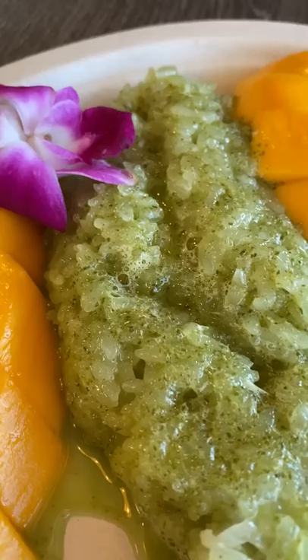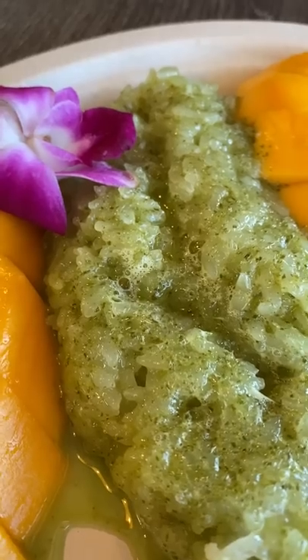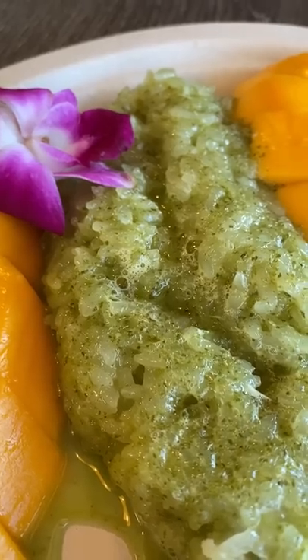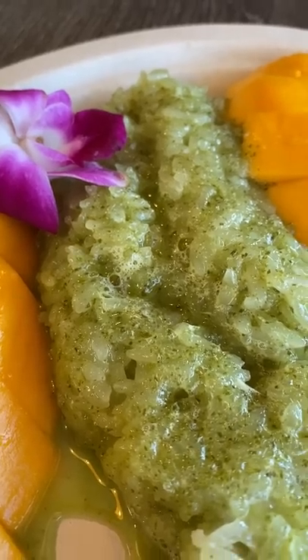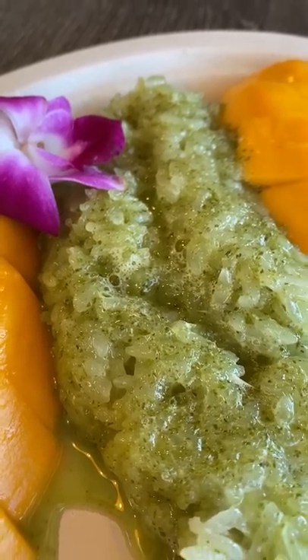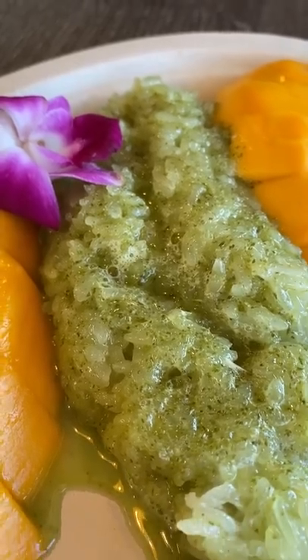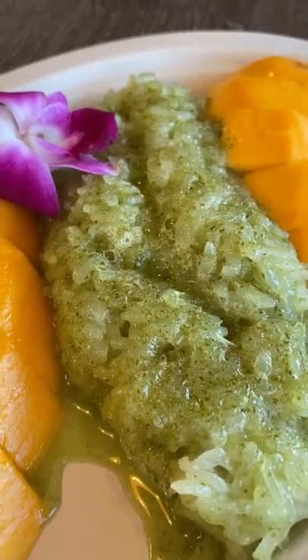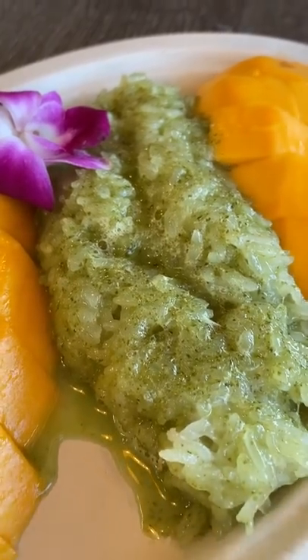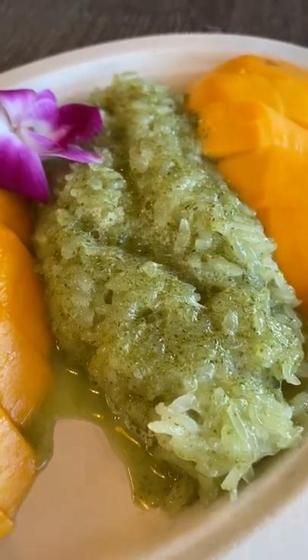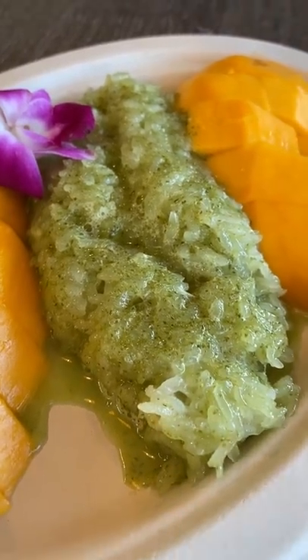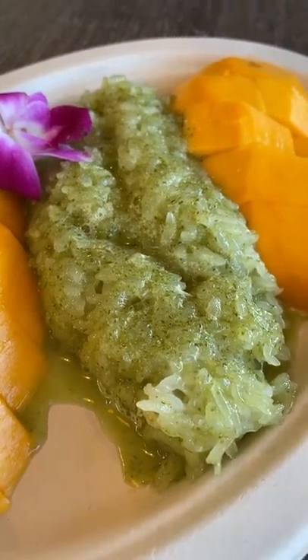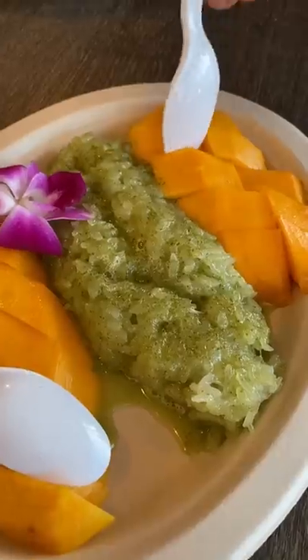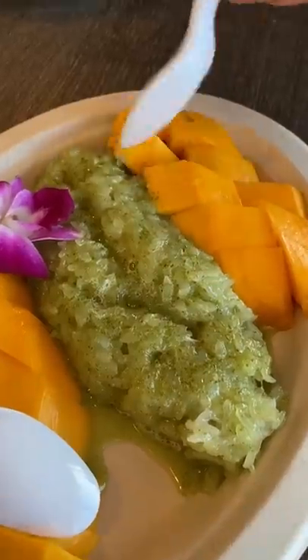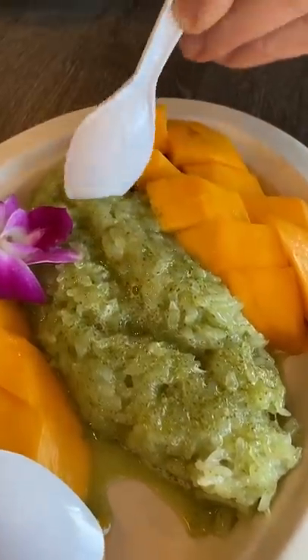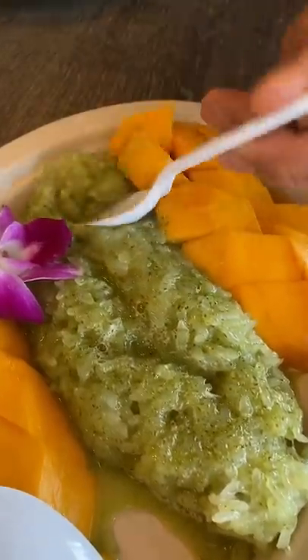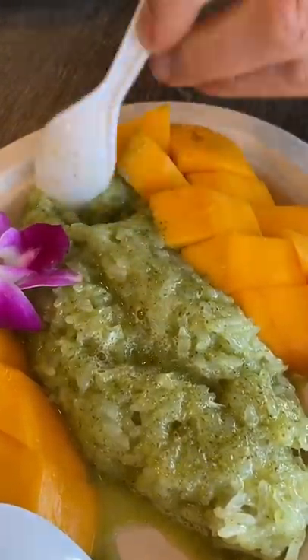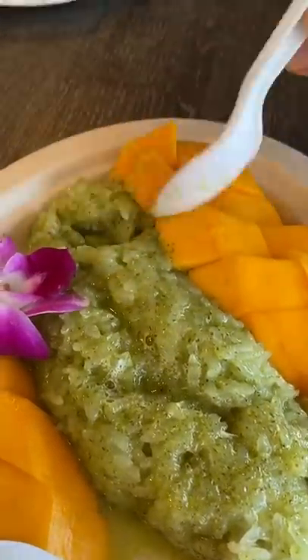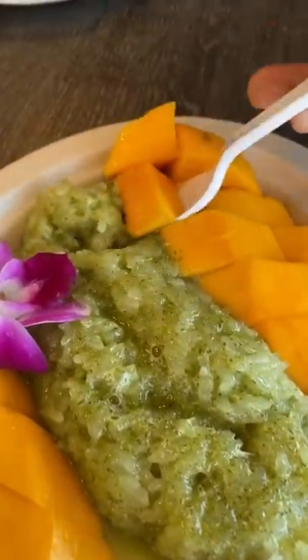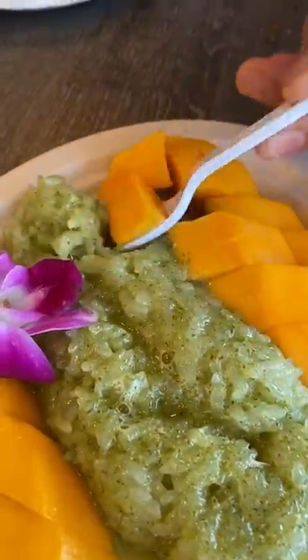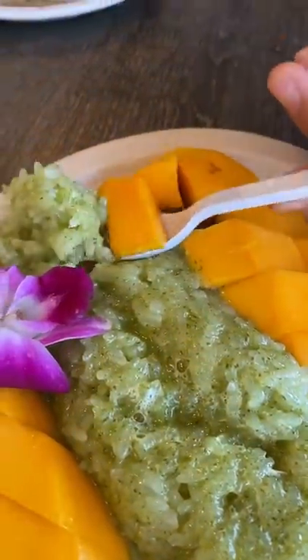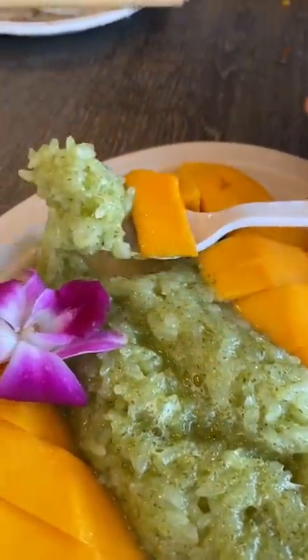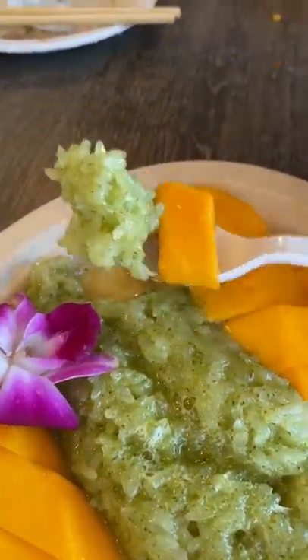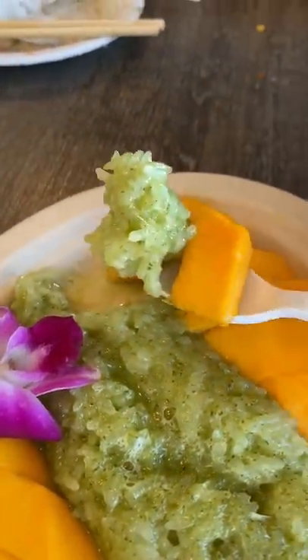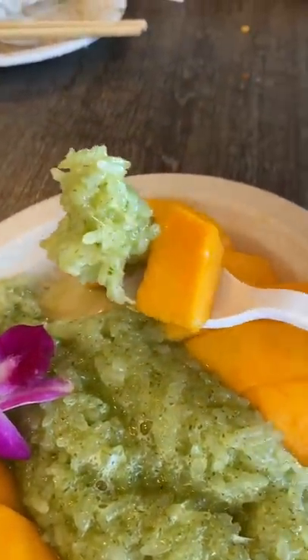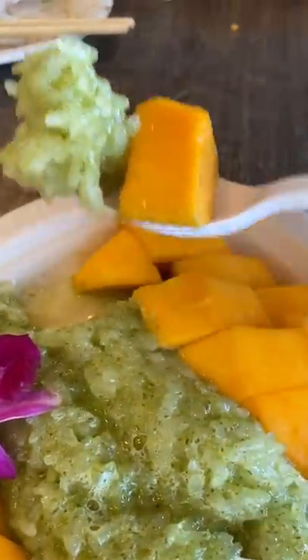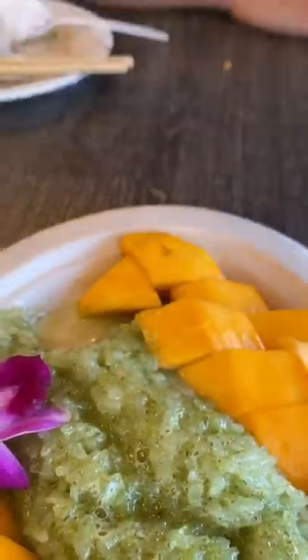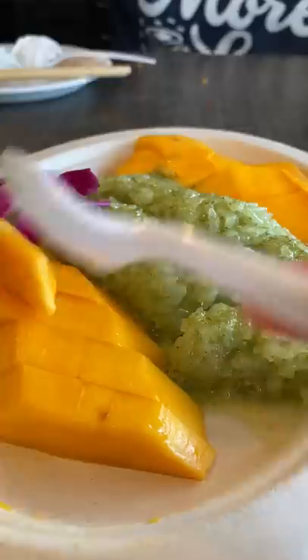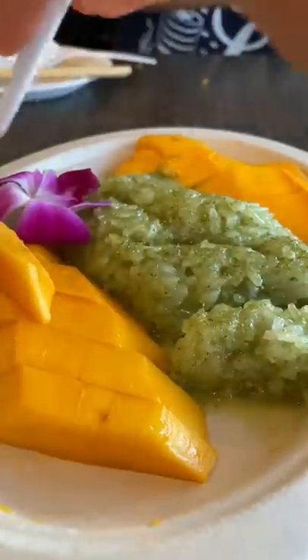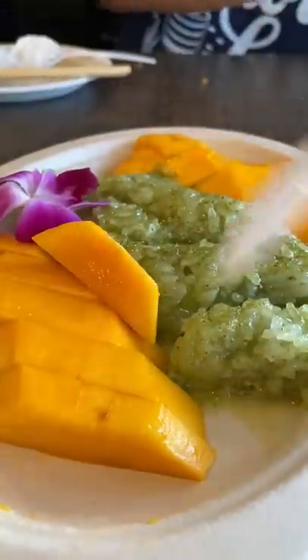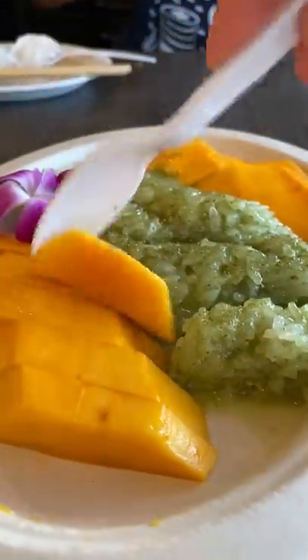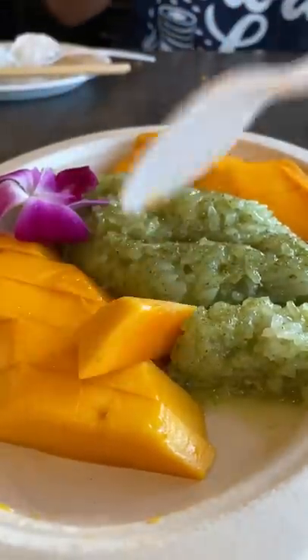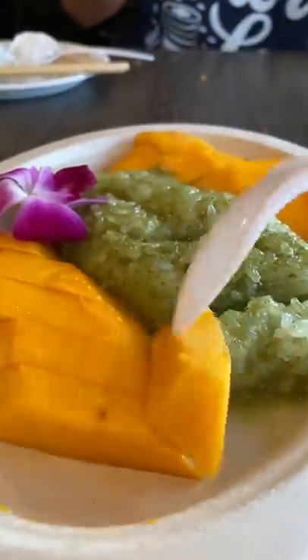You'll find it in a lot of Southeast Asian desserts. It comes from a leaf. The name sounds like that big, furry, cuddly animal with a white face and black rings around its eyes that likes to eat bamboo — and then you add an N at the end of its name.